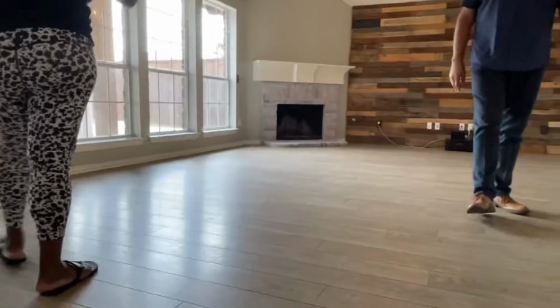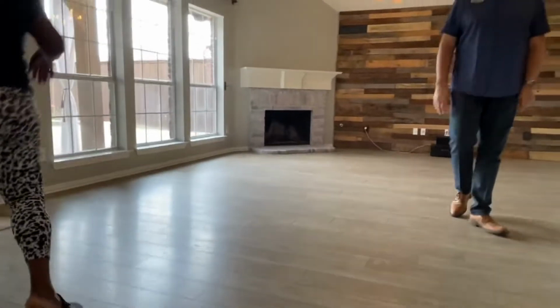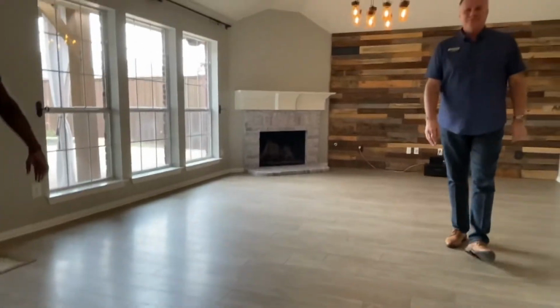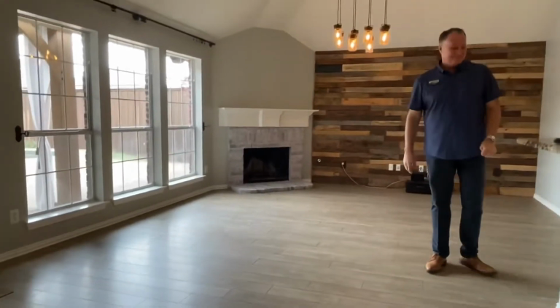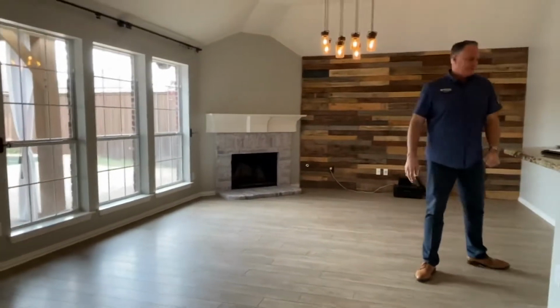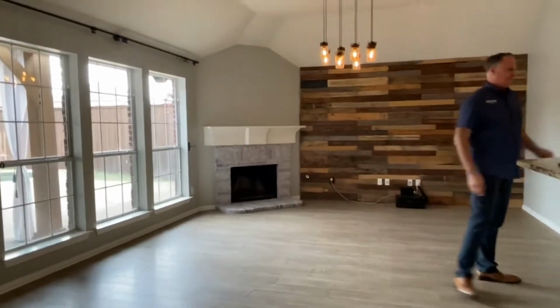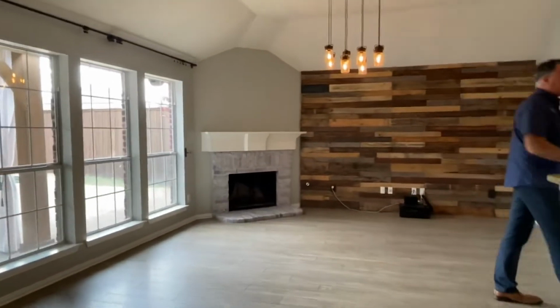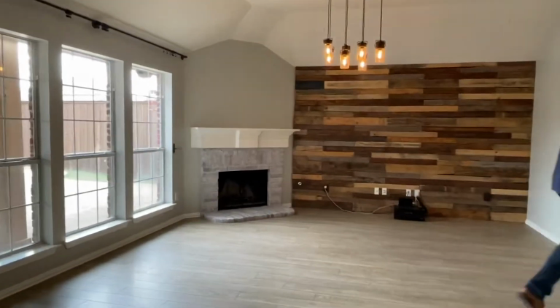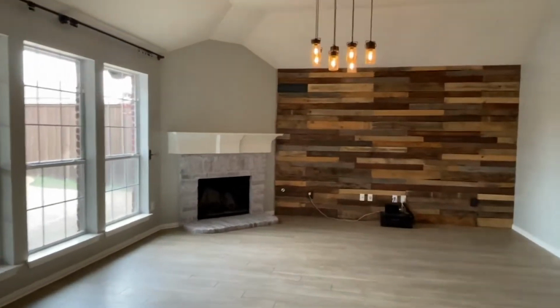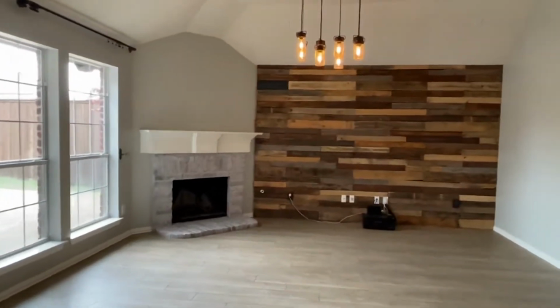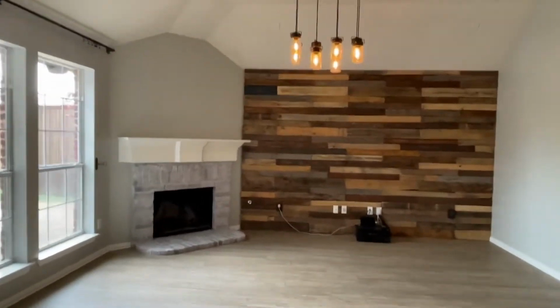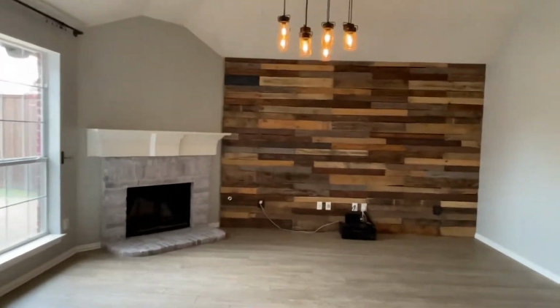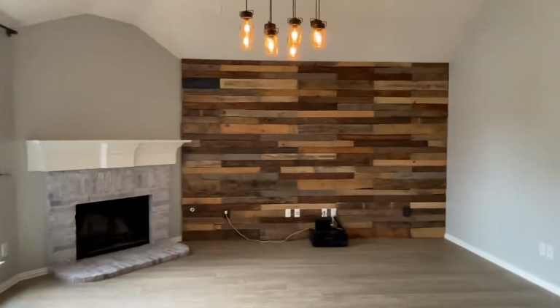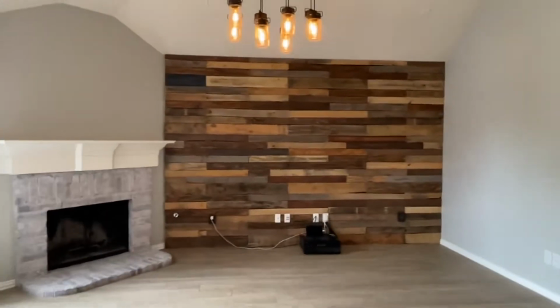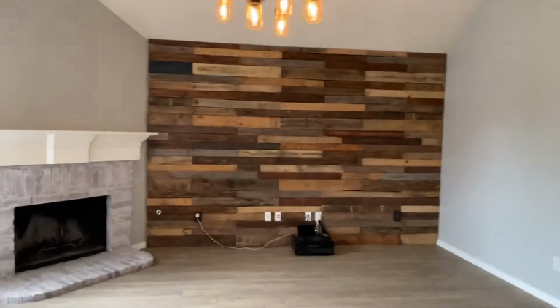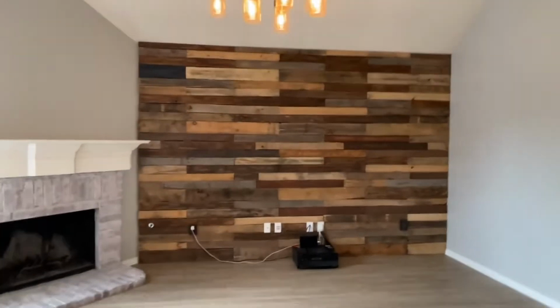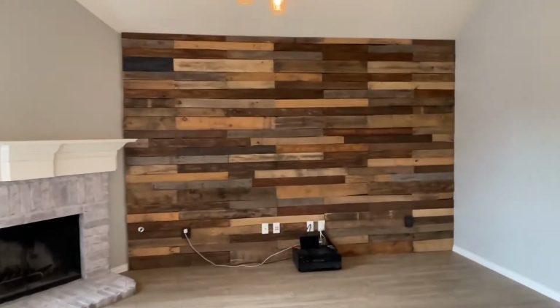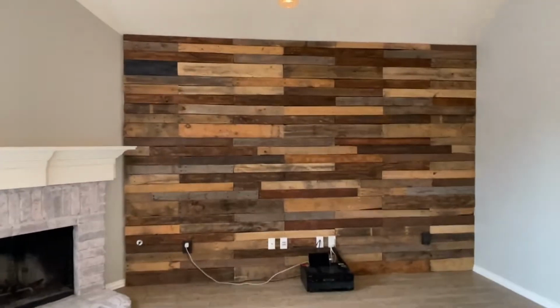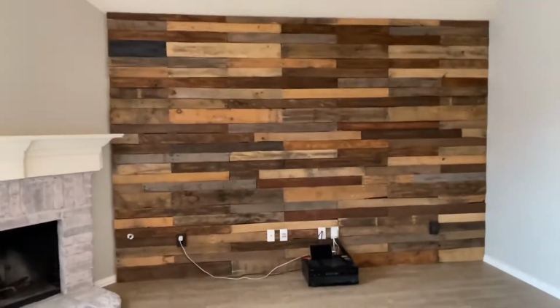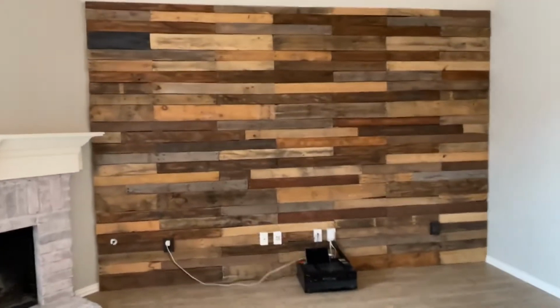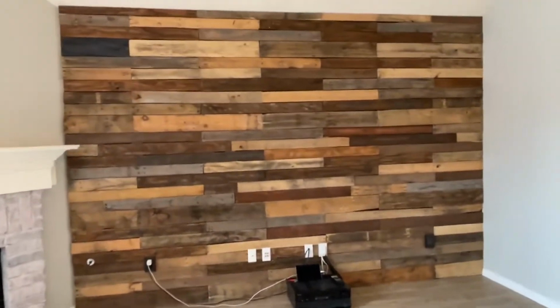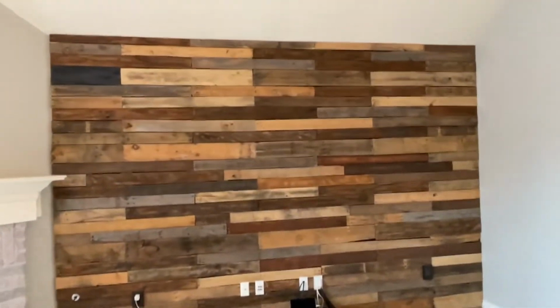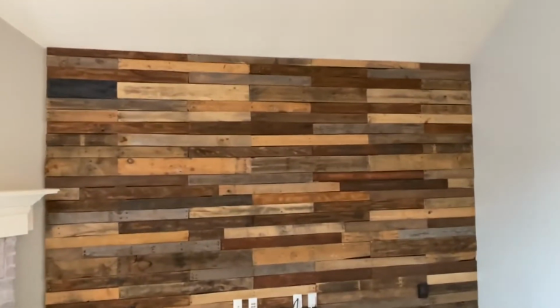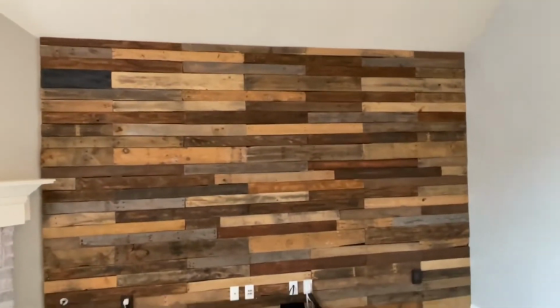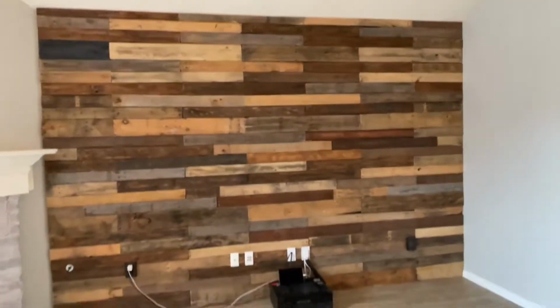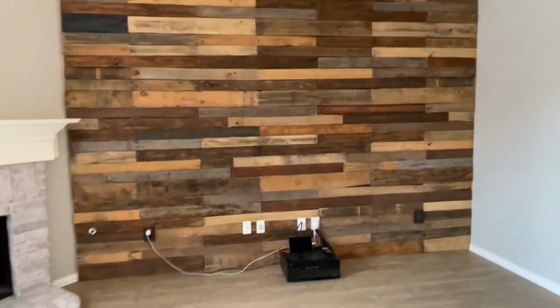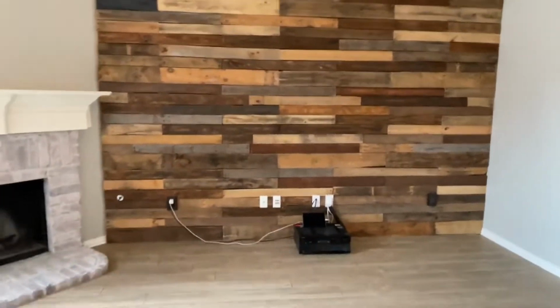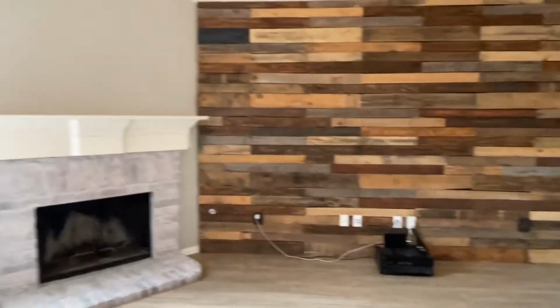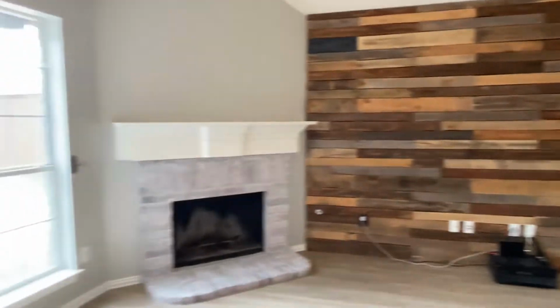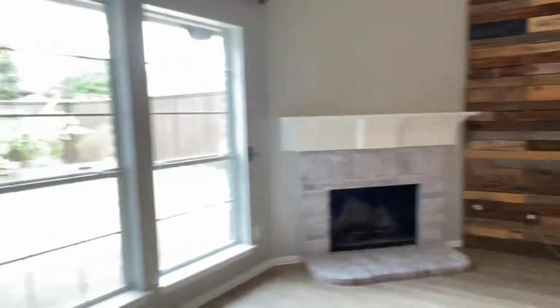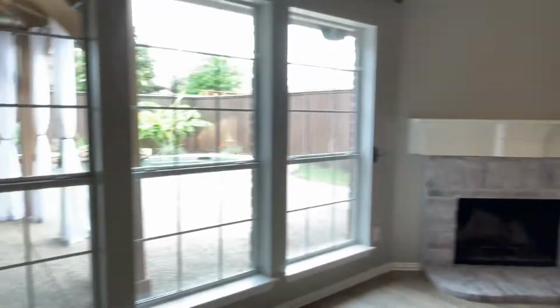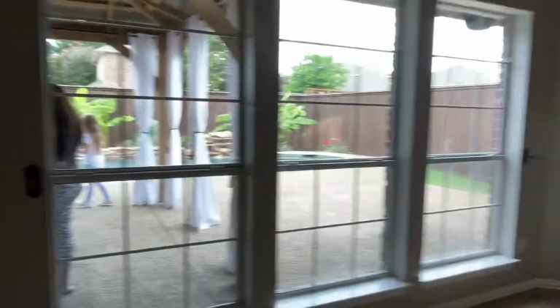Laminate floors, corner fireplace, and the reclaimed barn look wood, and a wall of windows.